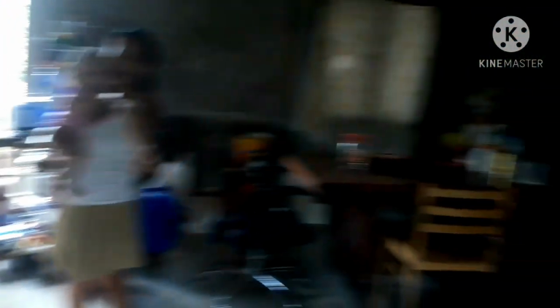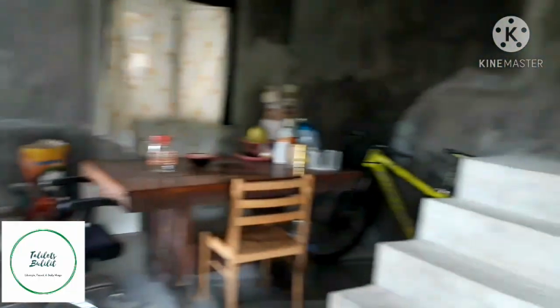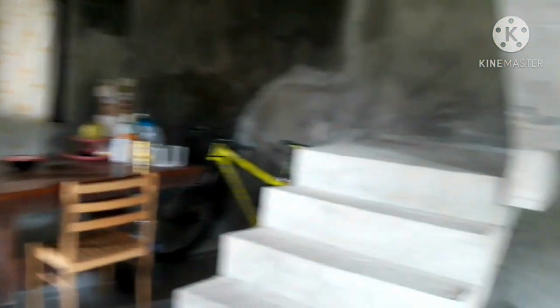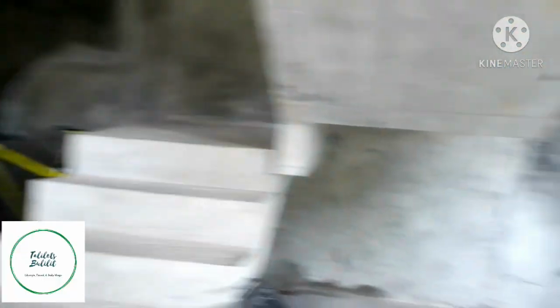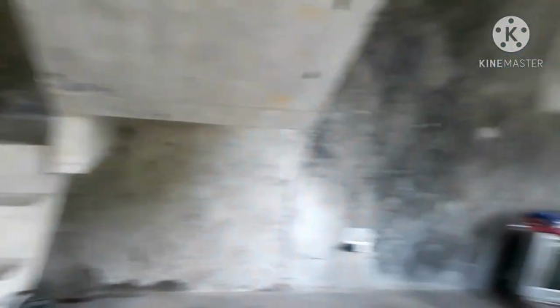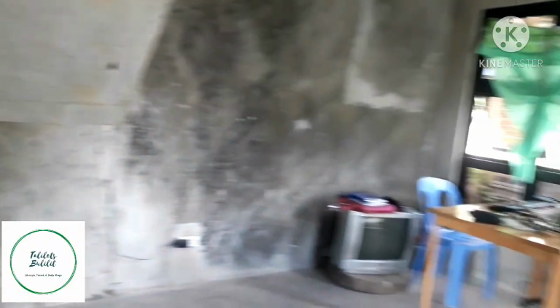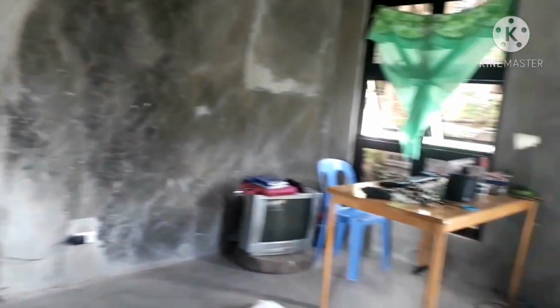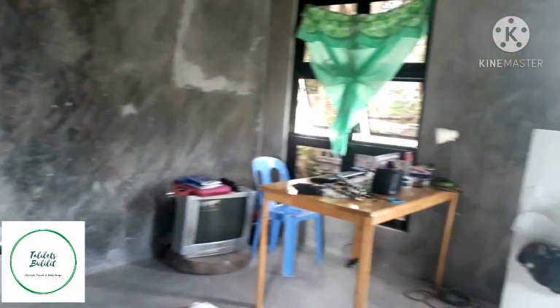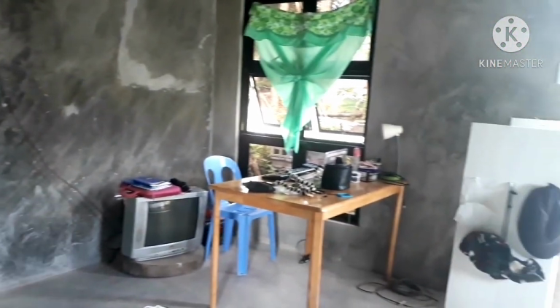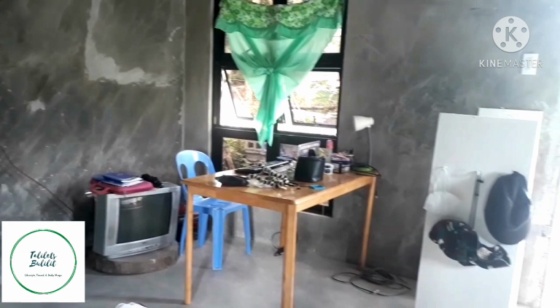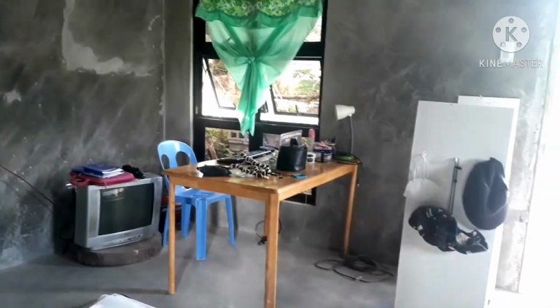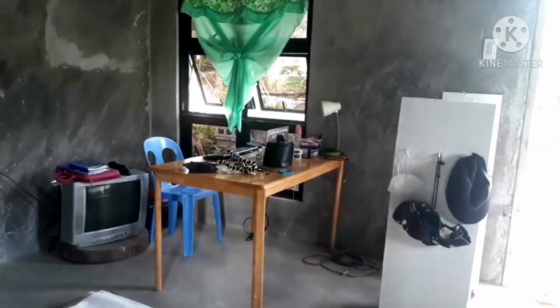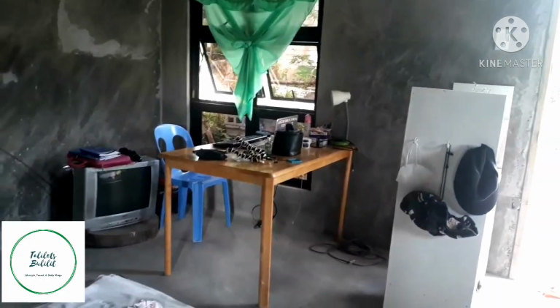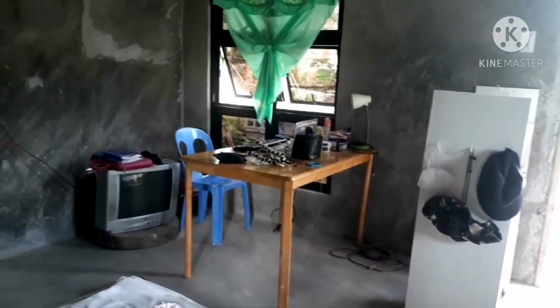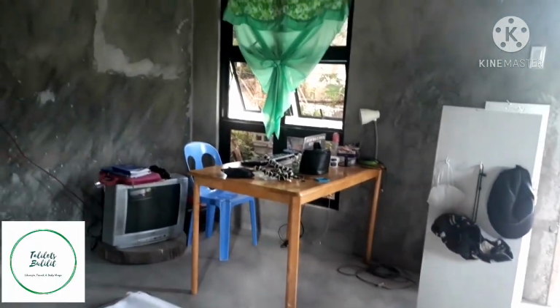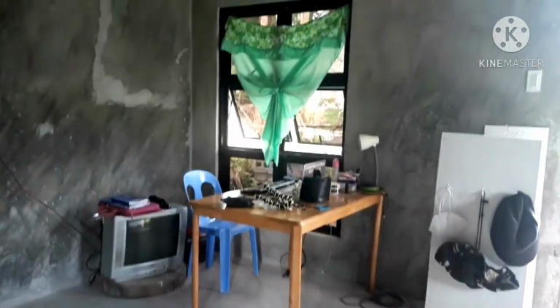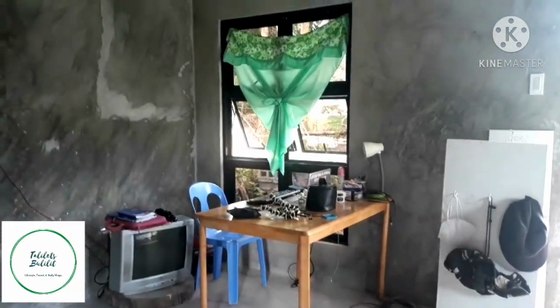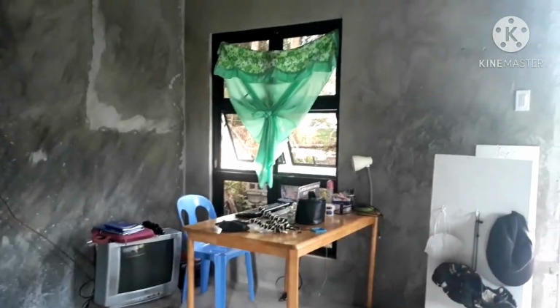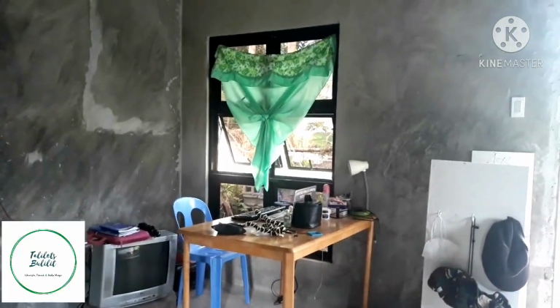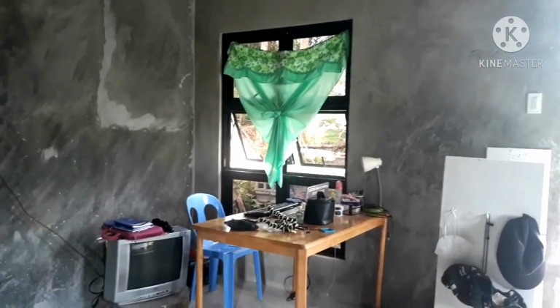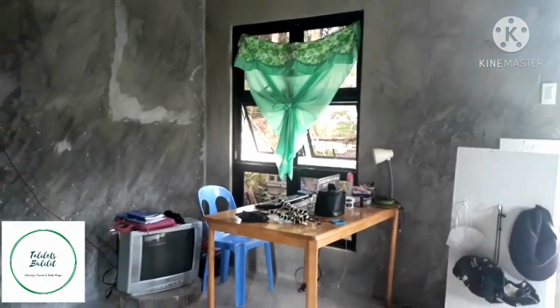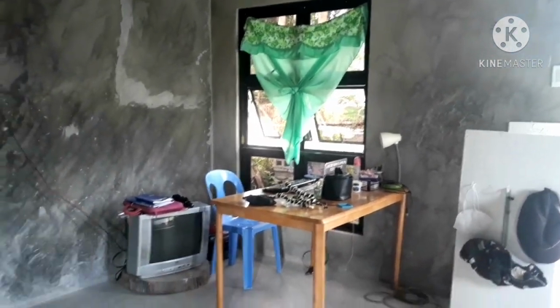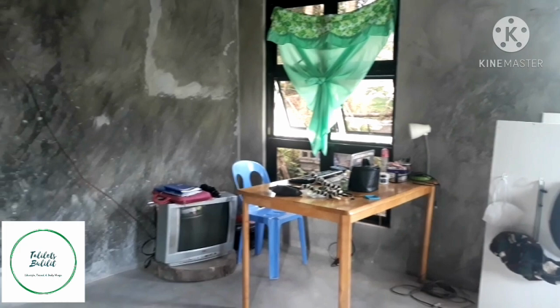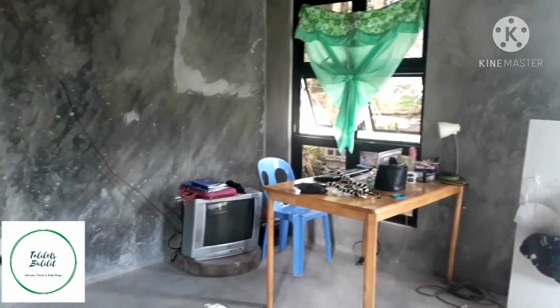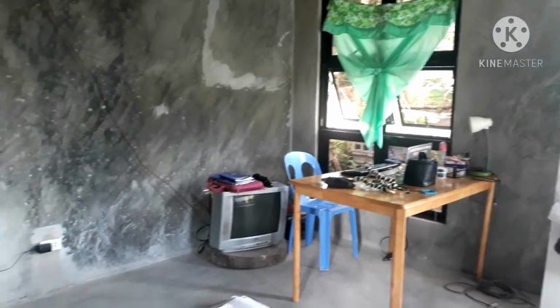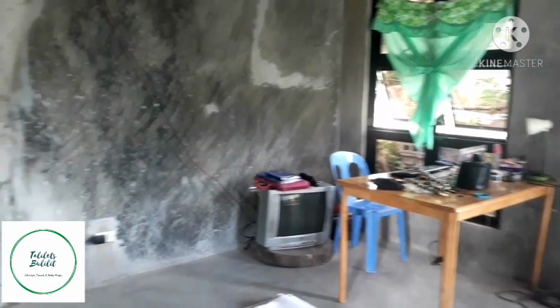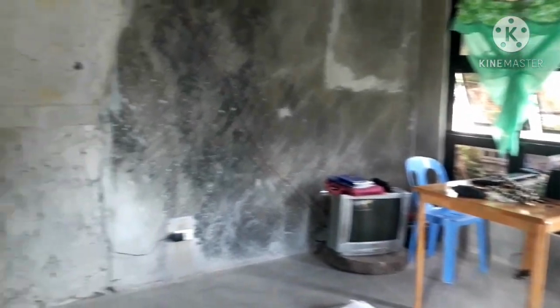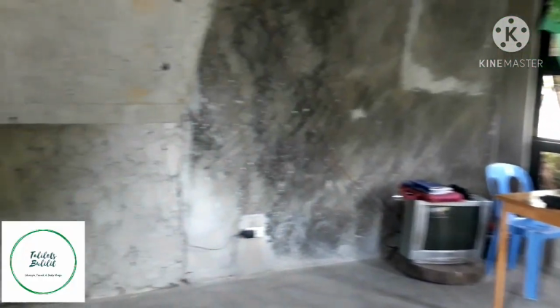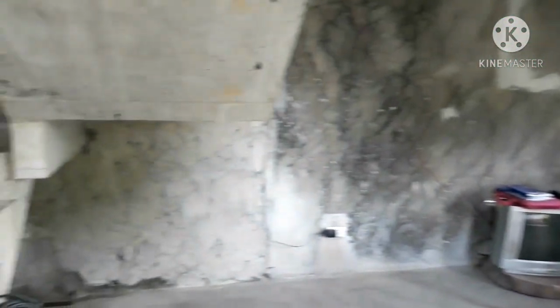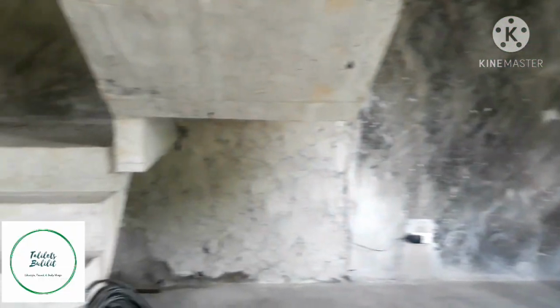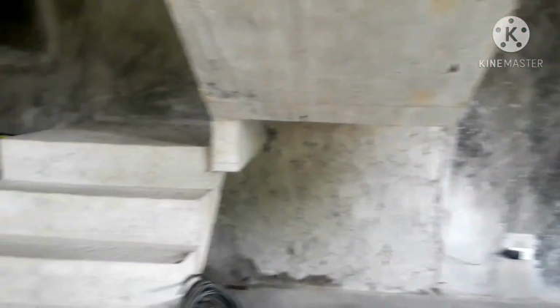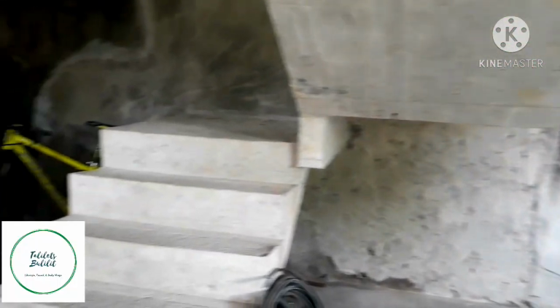Wala pa talagang gamit-gamit. Kasi kakalipat nga lang — naubos sa pagpapagawa ng bahay.